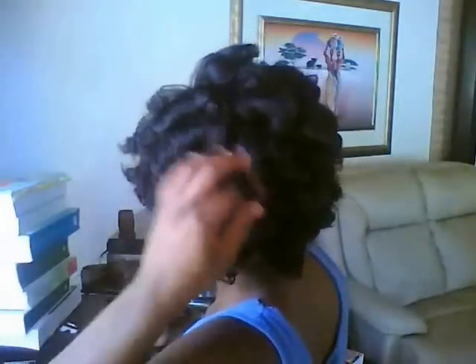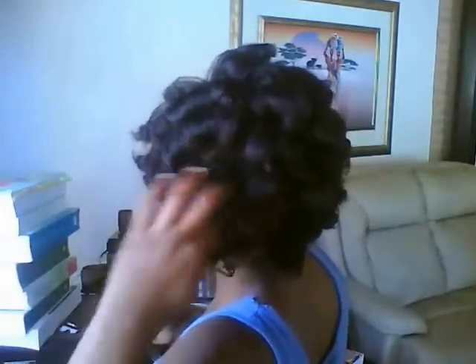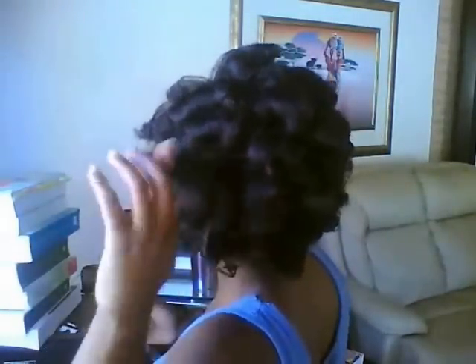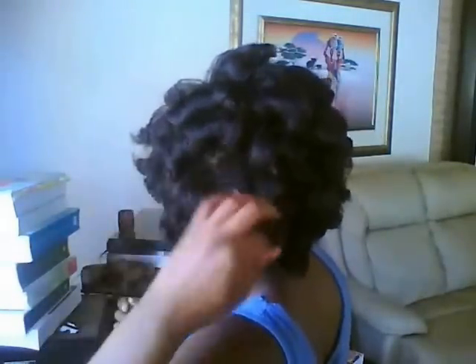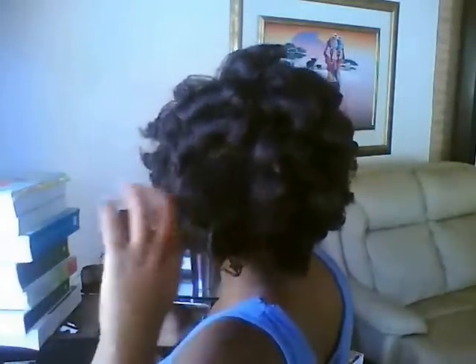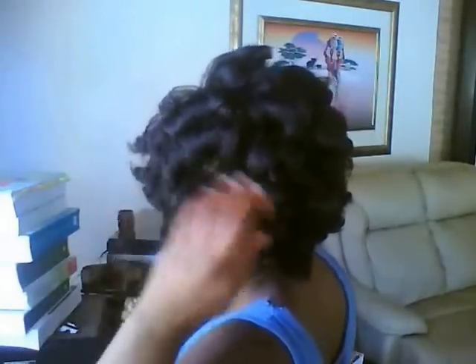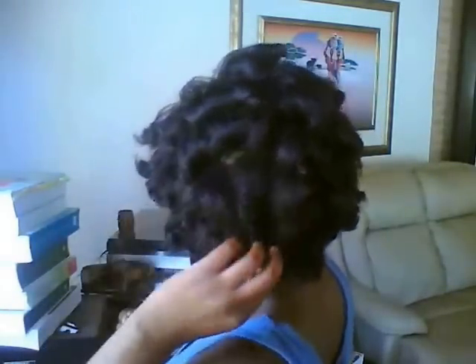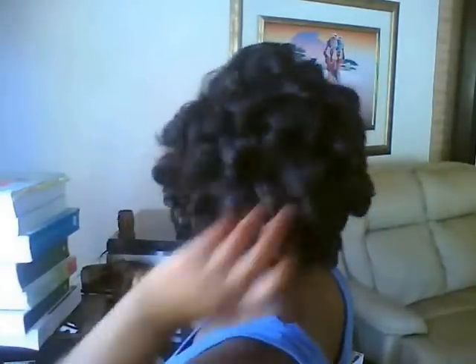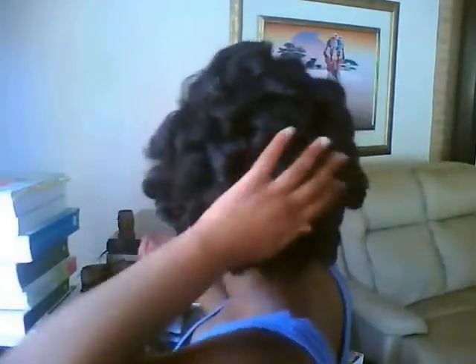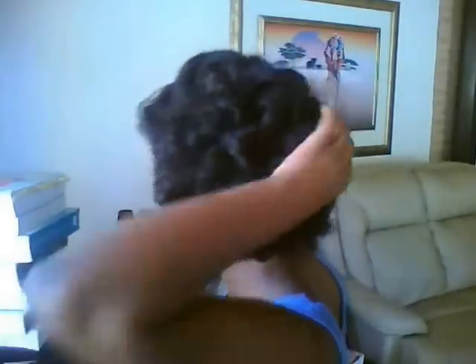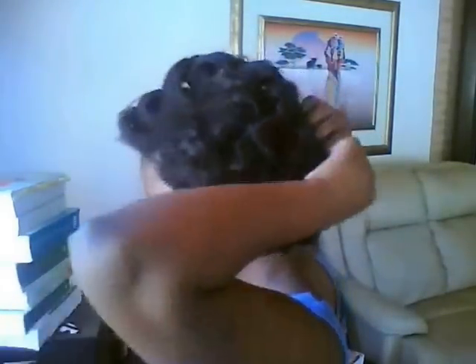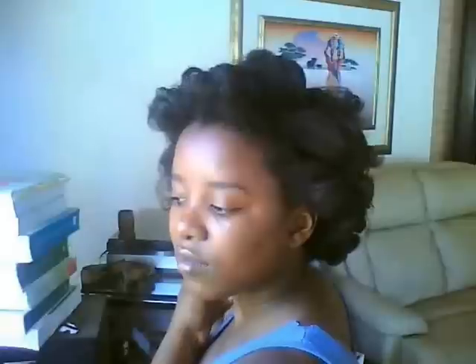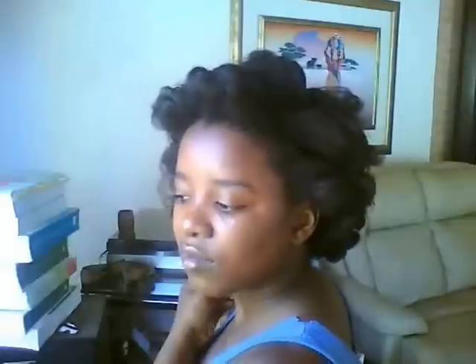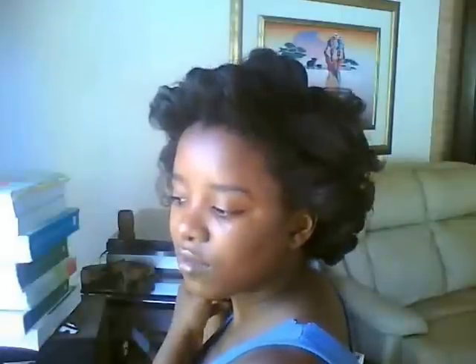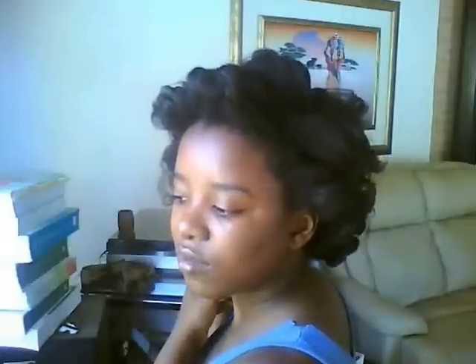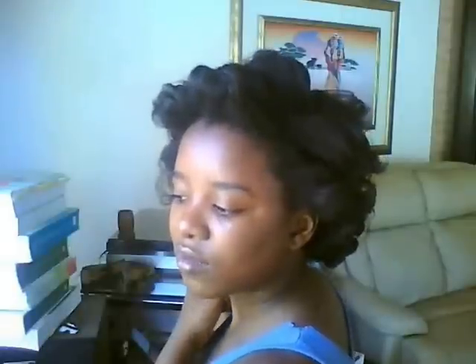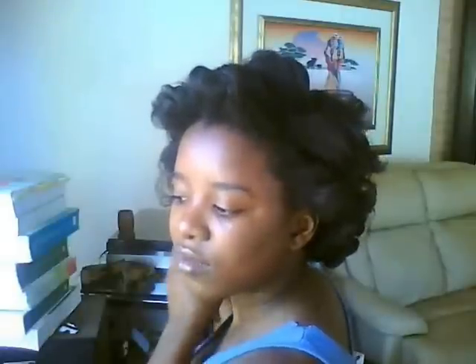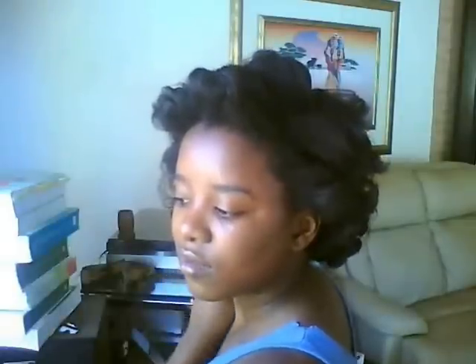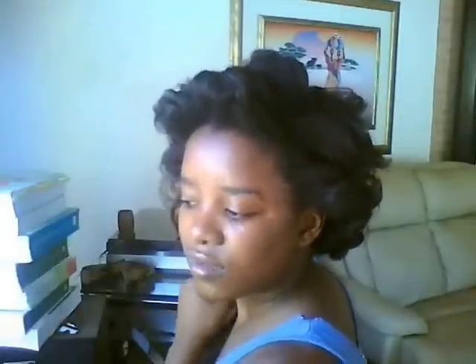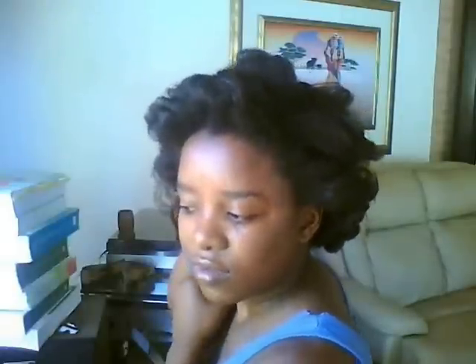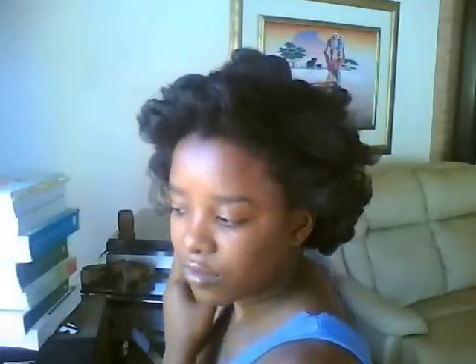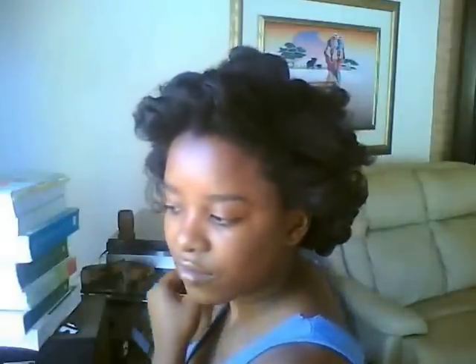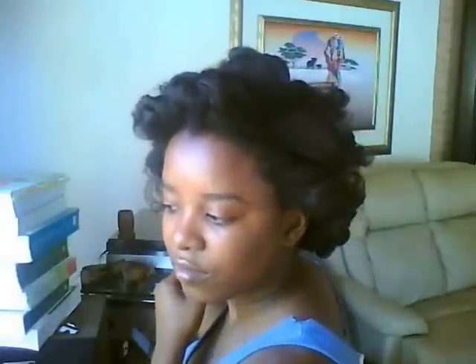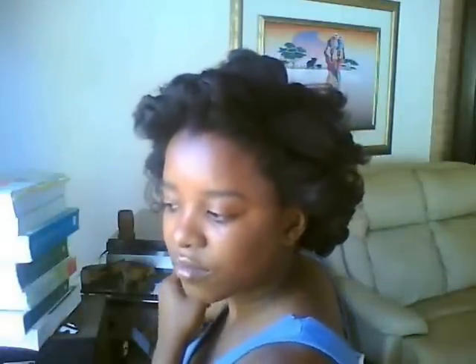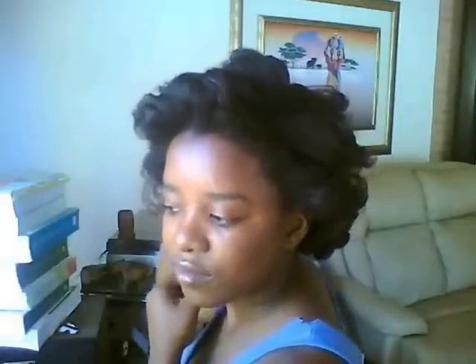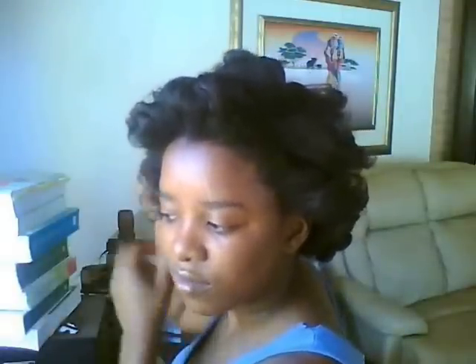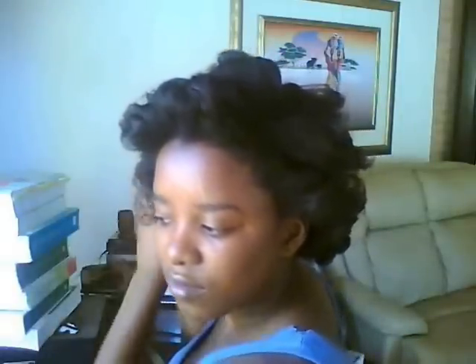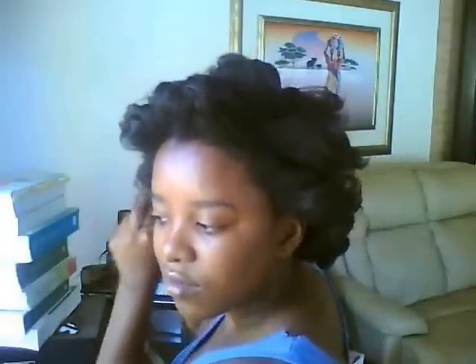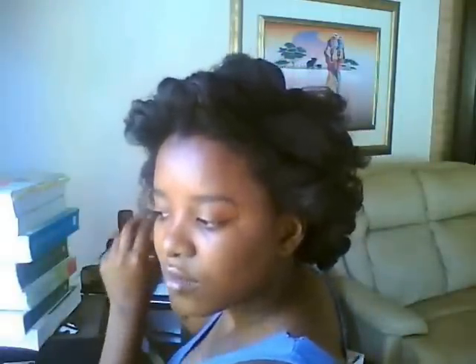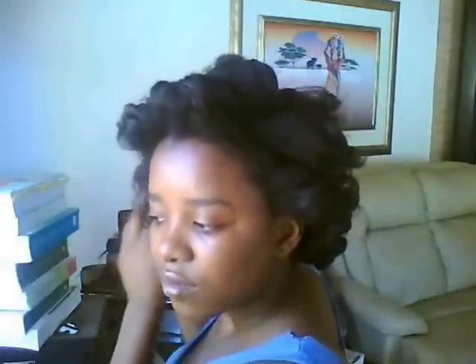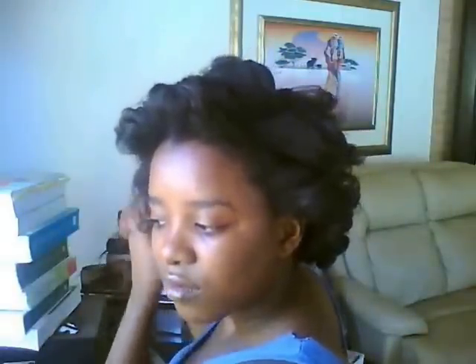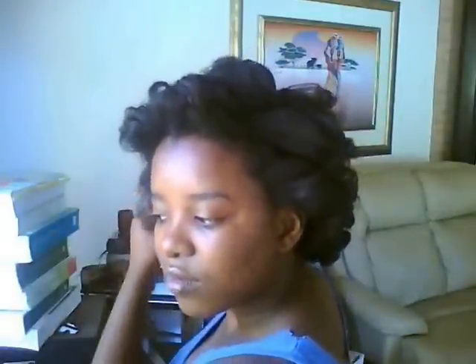All you need to do is separate the curl as many times as you like and spiral it around your finger to give it a more romantic feel.